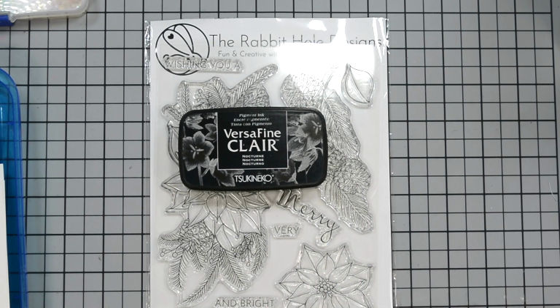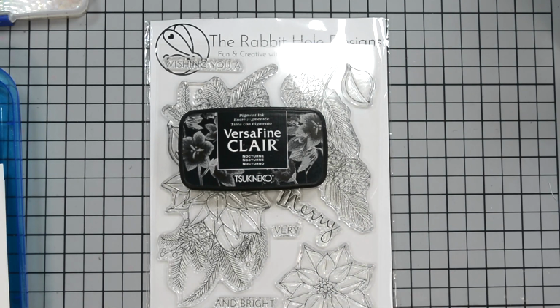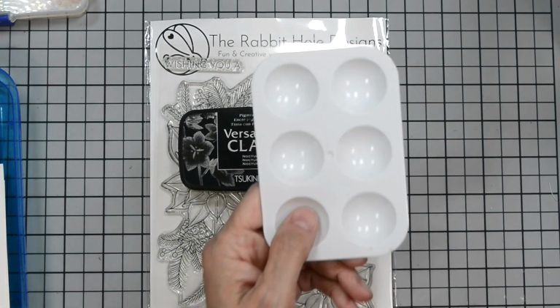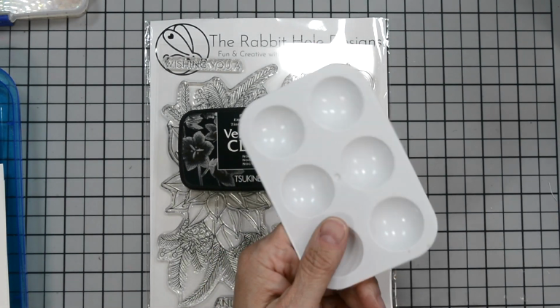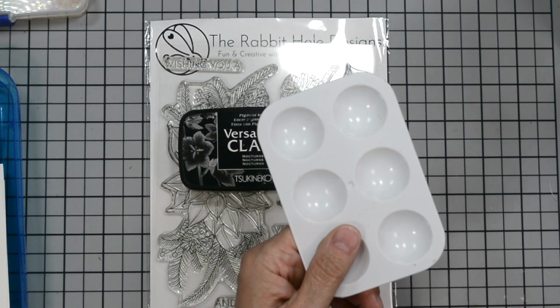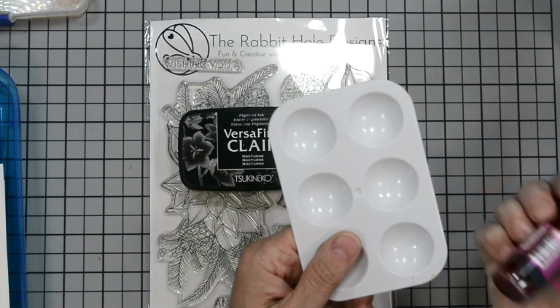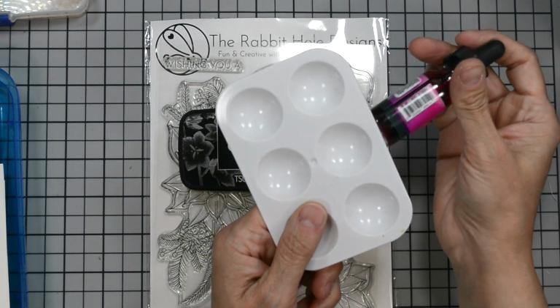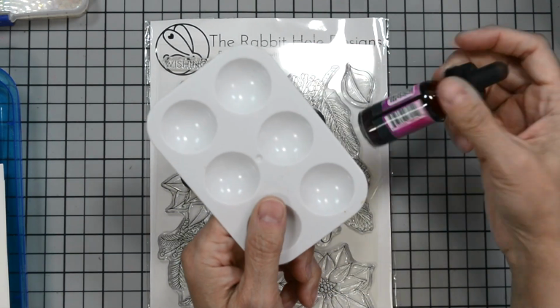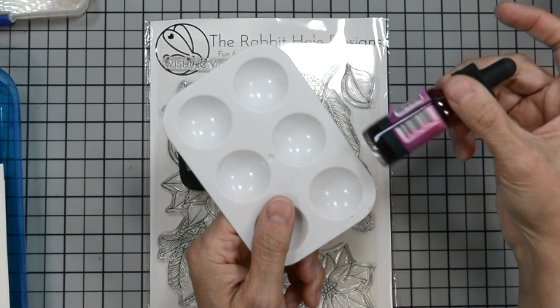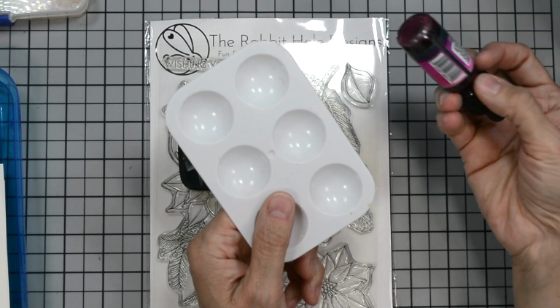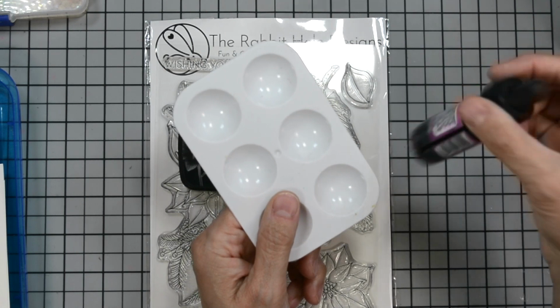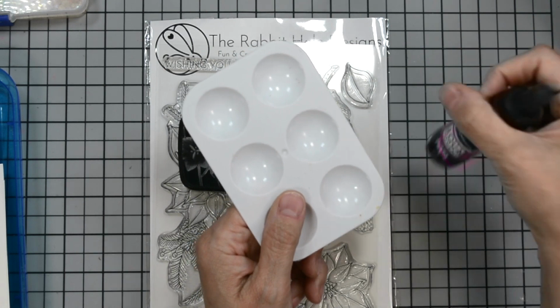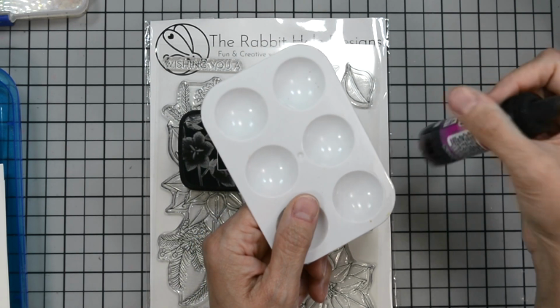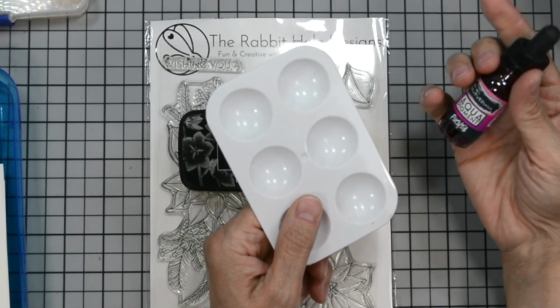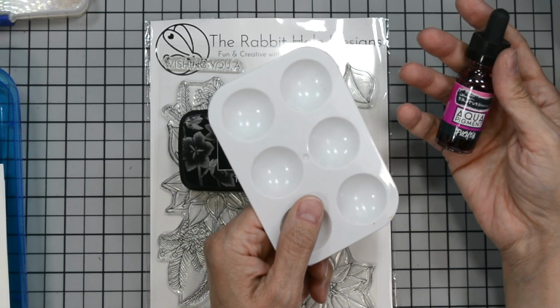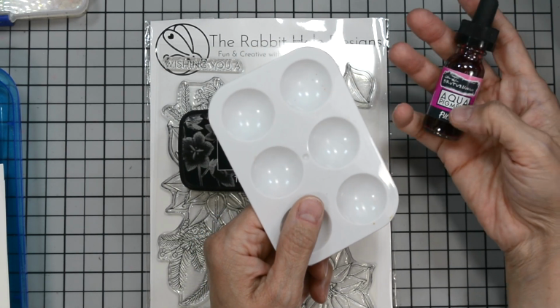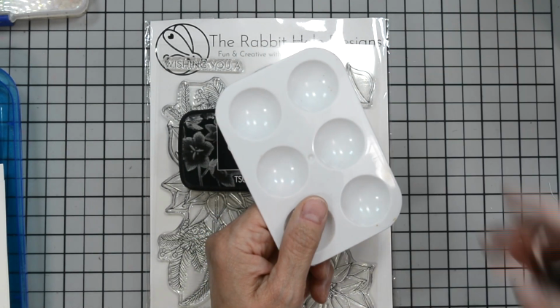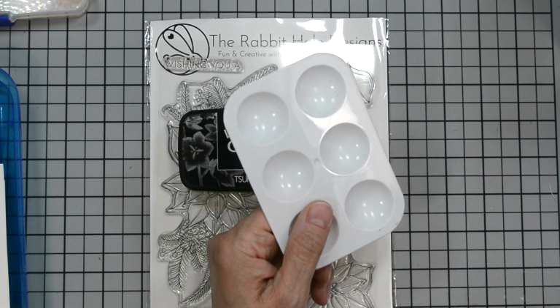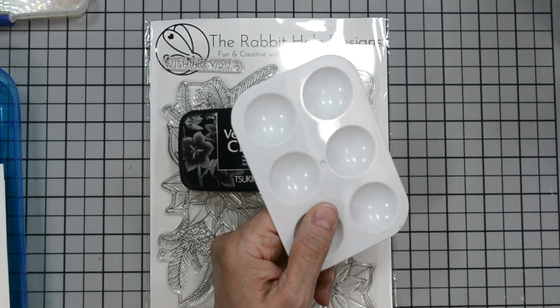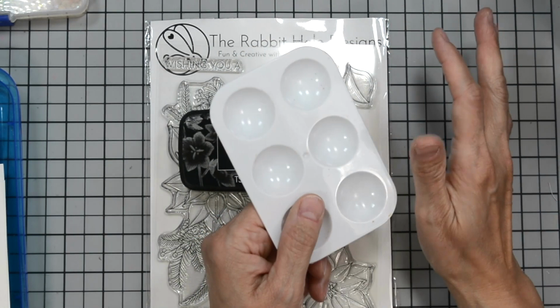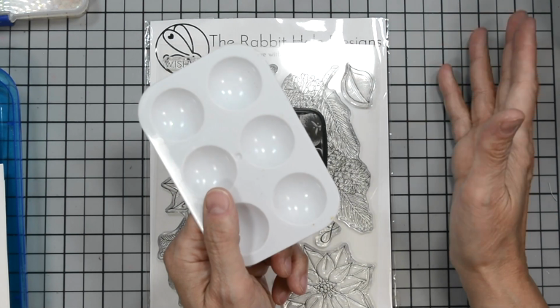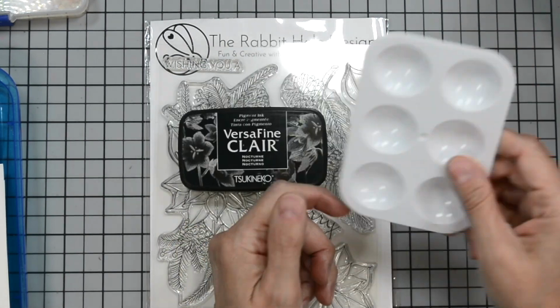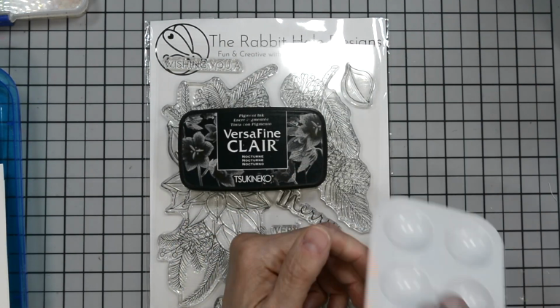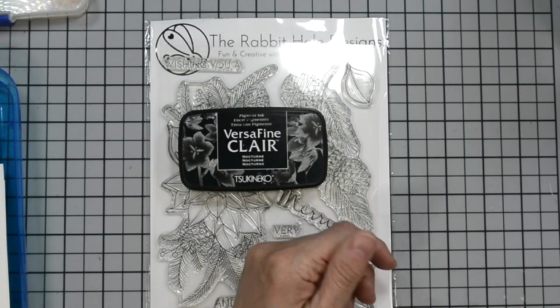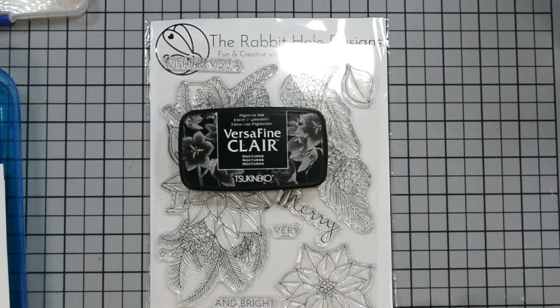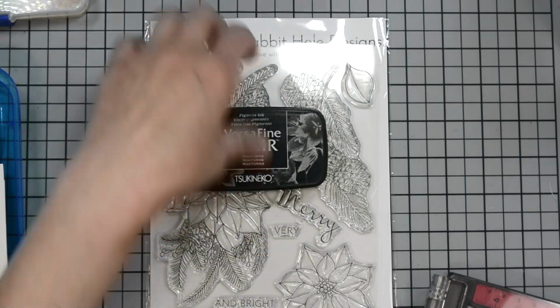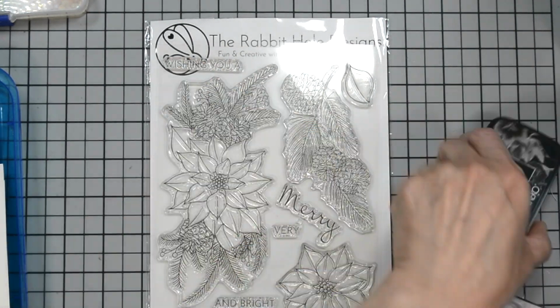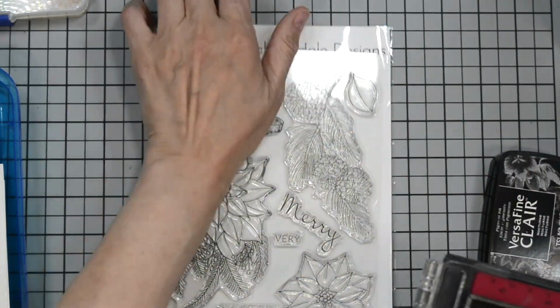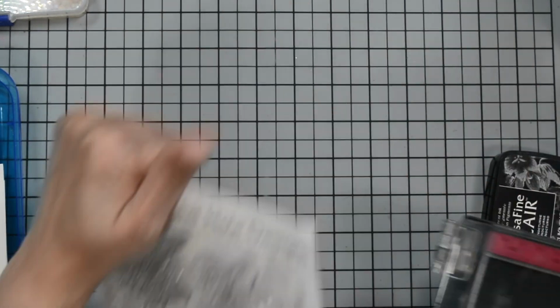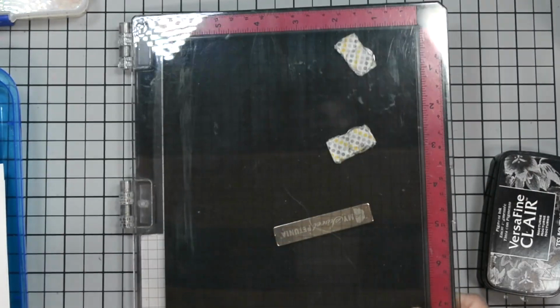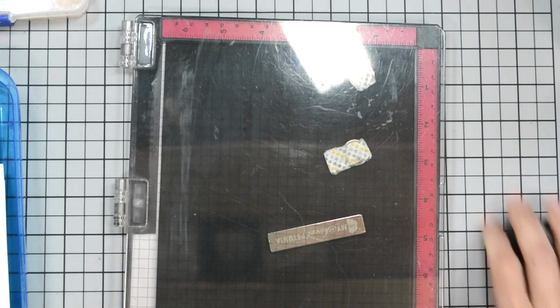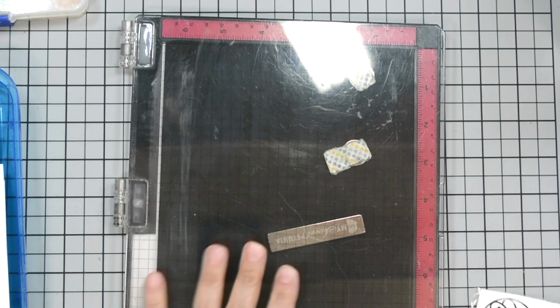I'm going to use VersaFine Claire because it'll be easy for everyone to see as I stamp. For watercoloring, I'm going to bring in the Brutus Monroe Aqua Pigment, but you can use any watercolors you prefer. Those are the ones I have at hand, so those are the ones I'll be using.